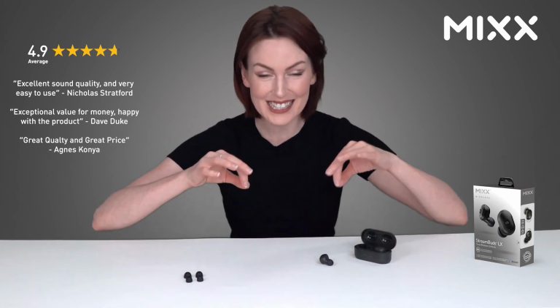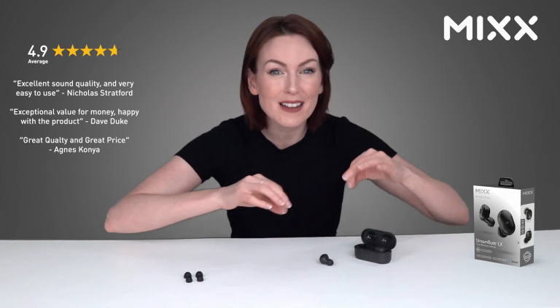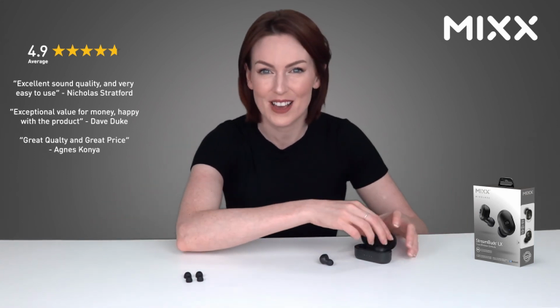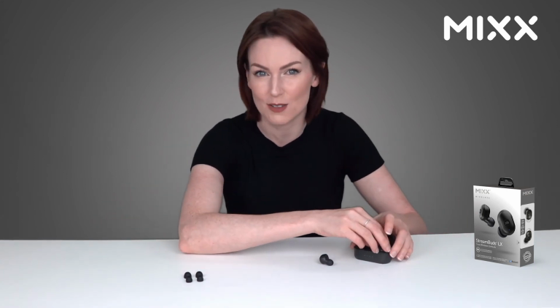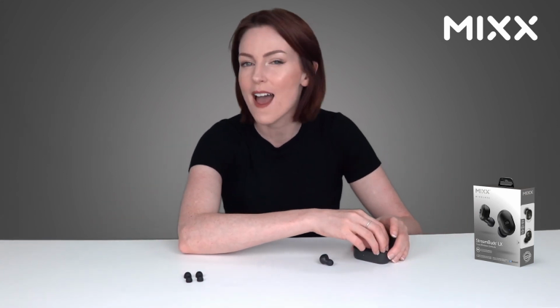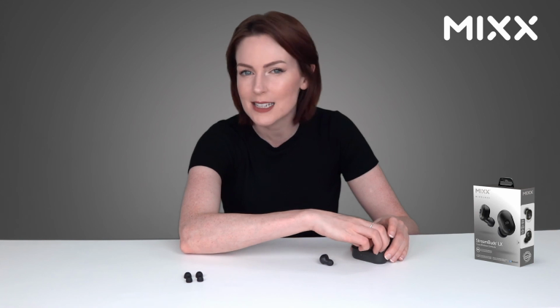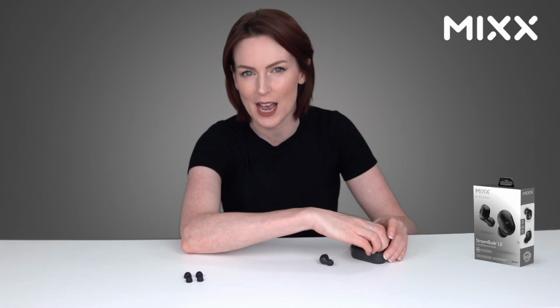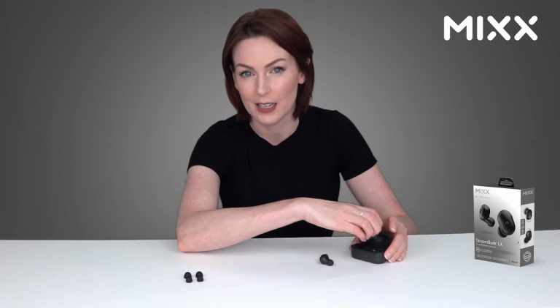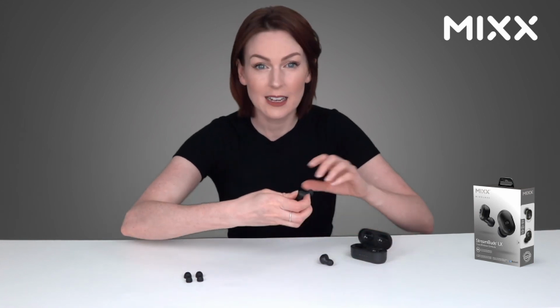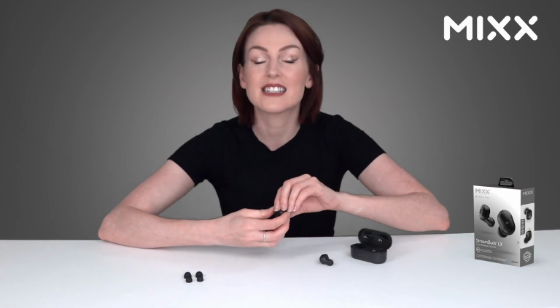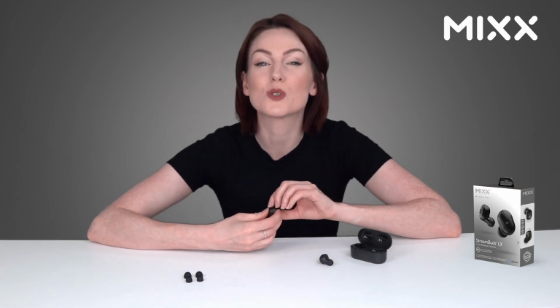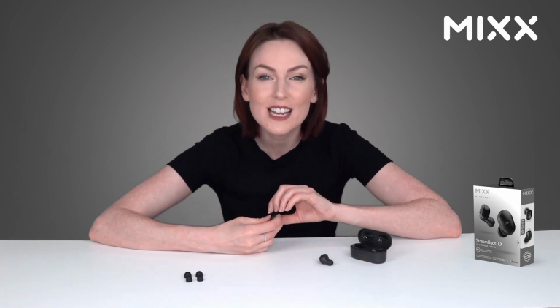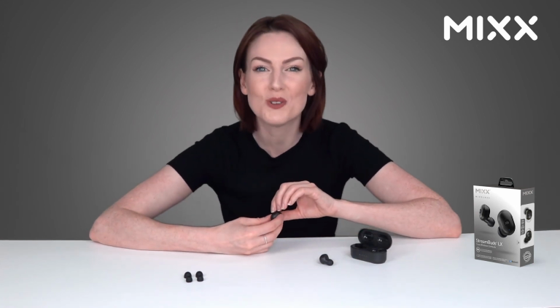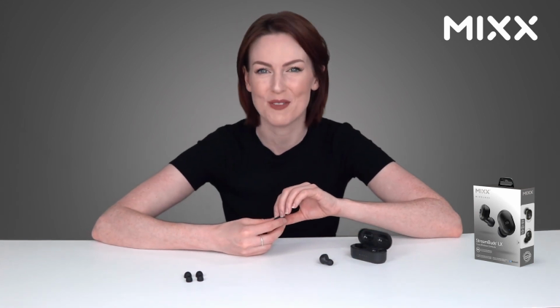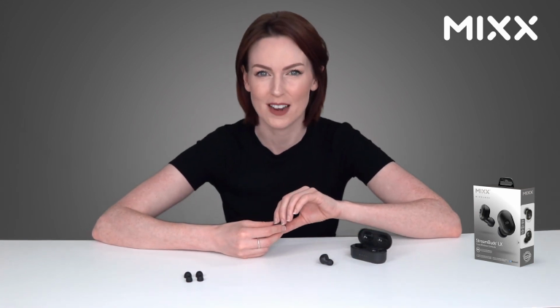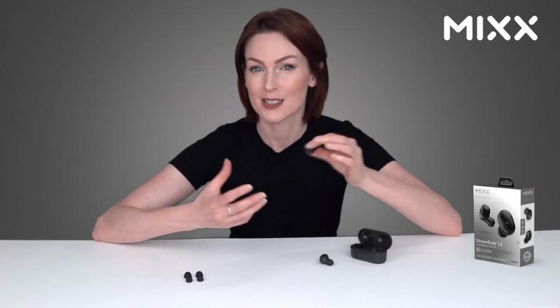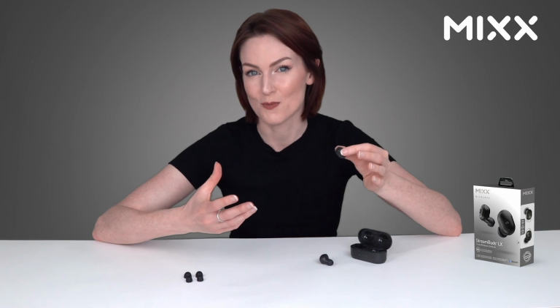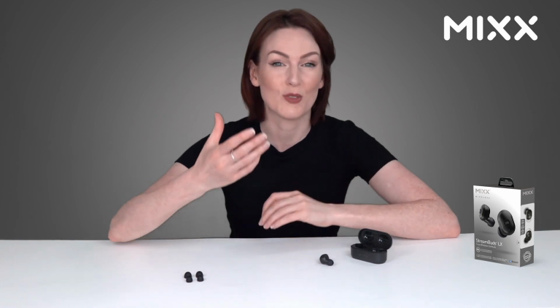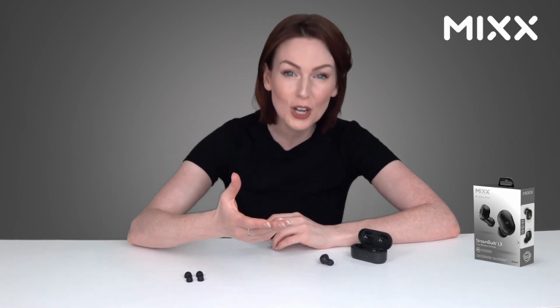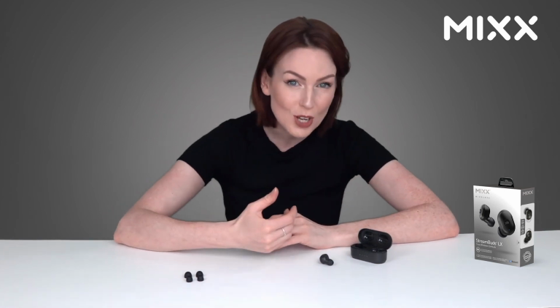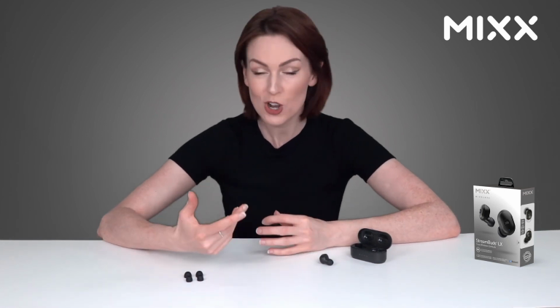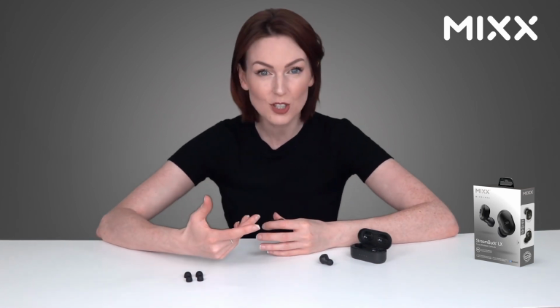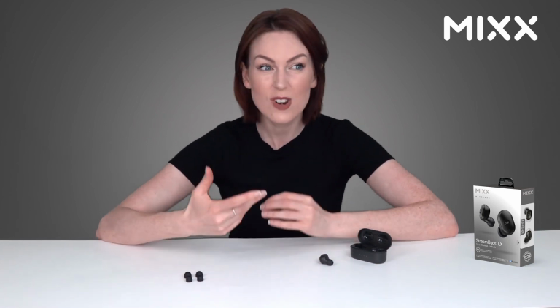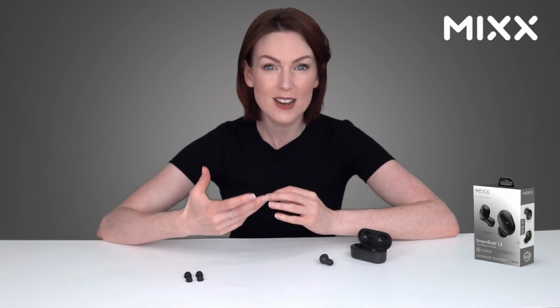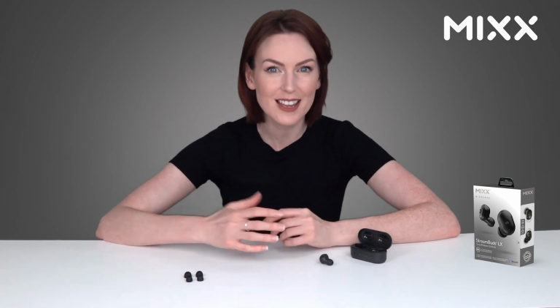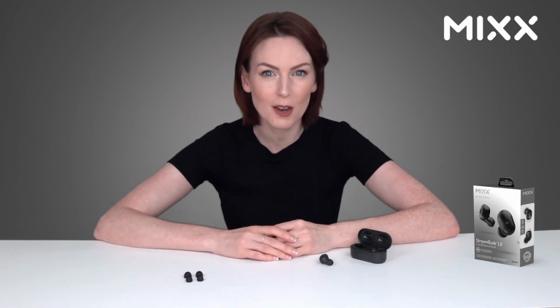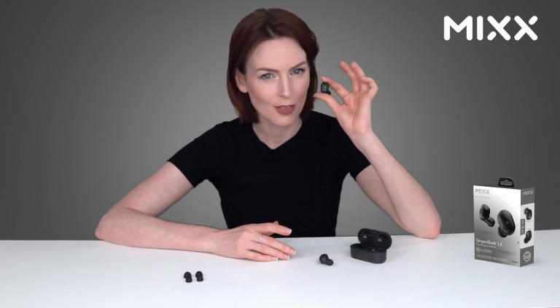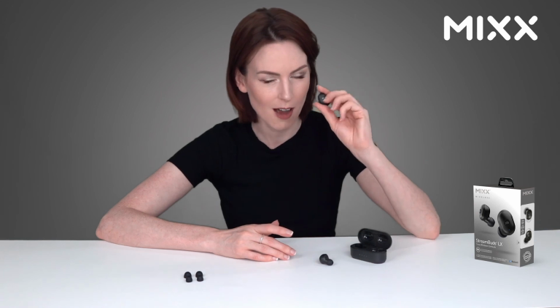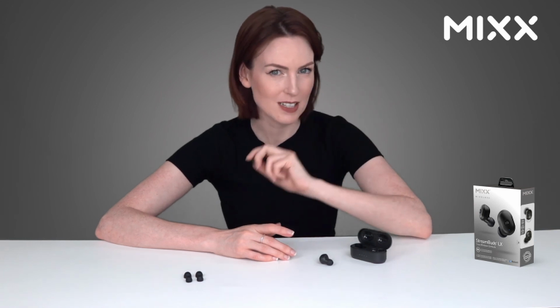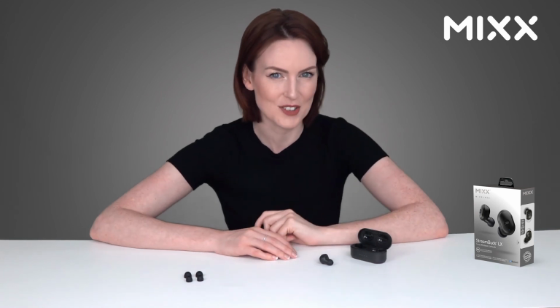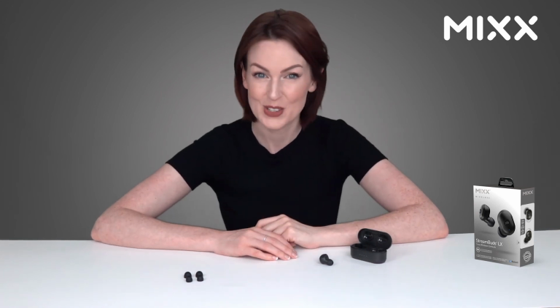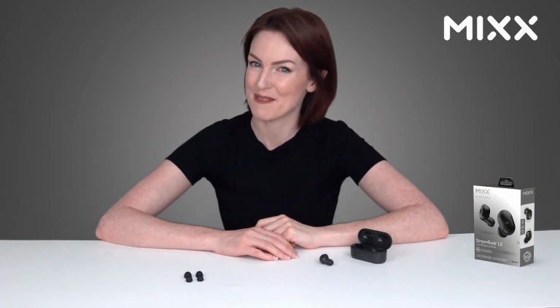With hundreds of five-star reviews on the MIX Audio website, this is a must-have accessory for any tech user out there. Whether it's for your work commute, your workout, or anything in between, these are a must-have gadget — so check them out.